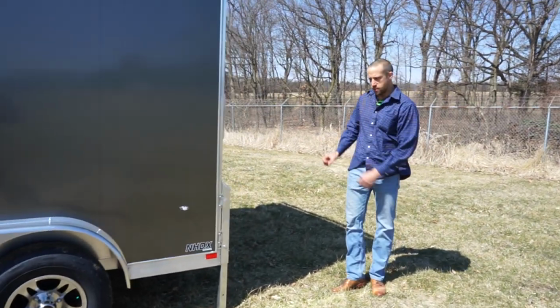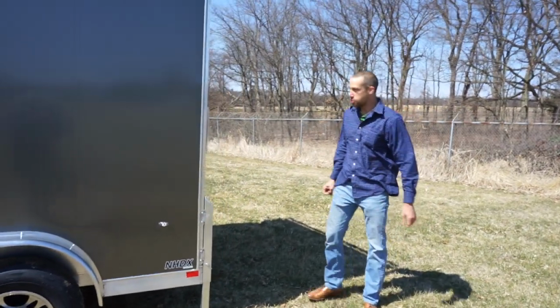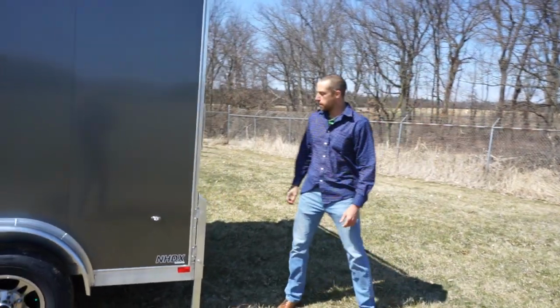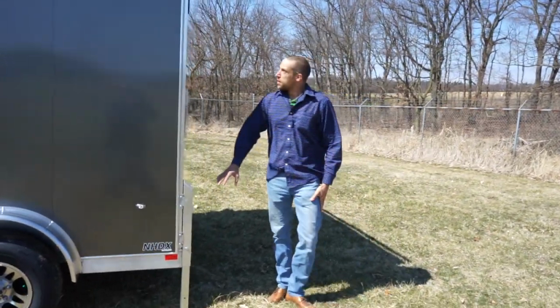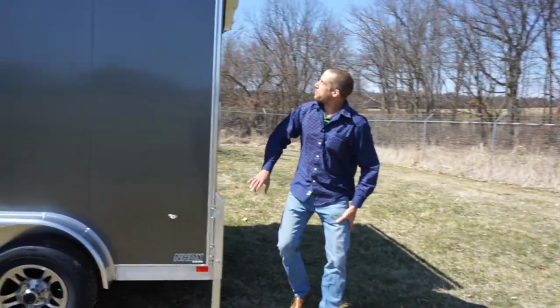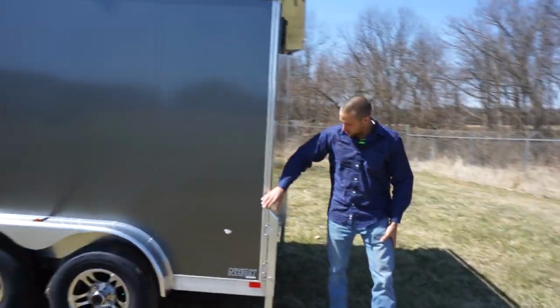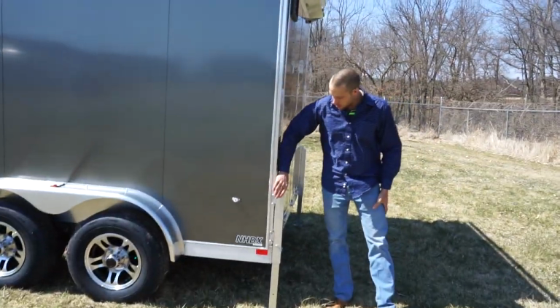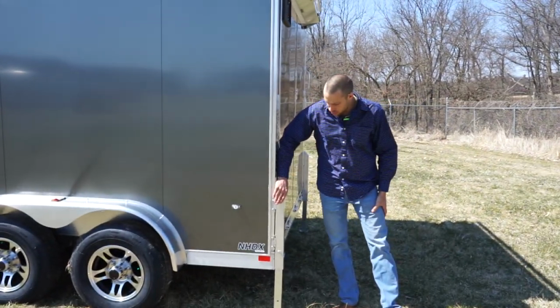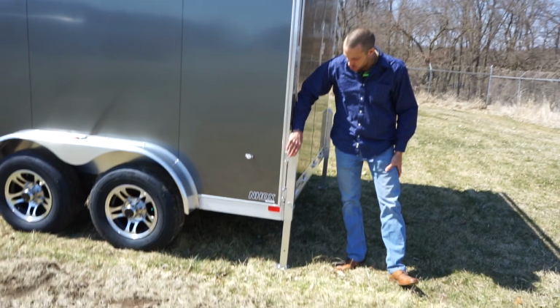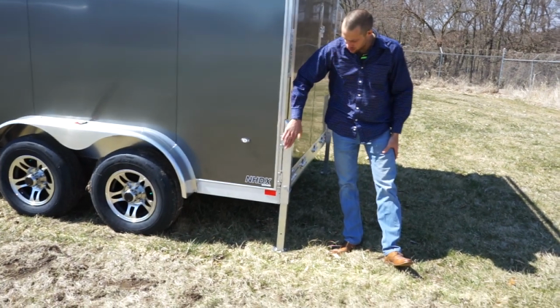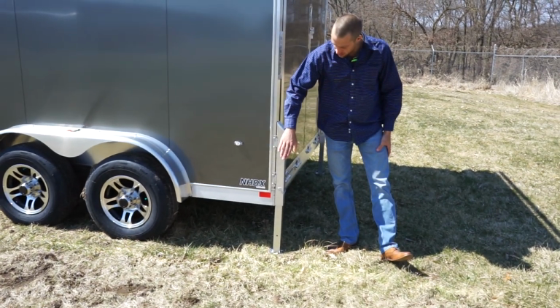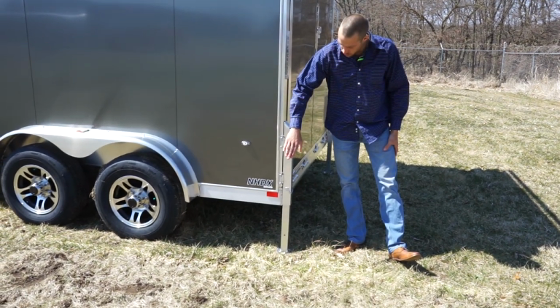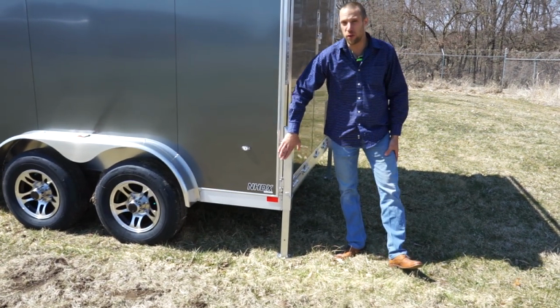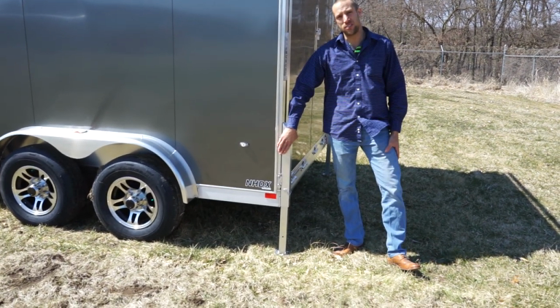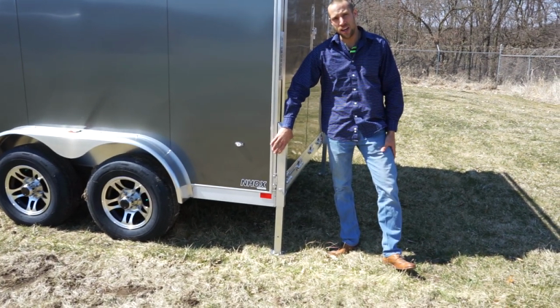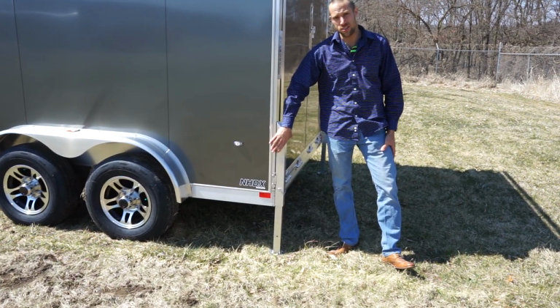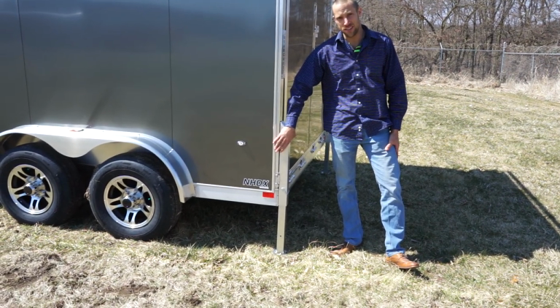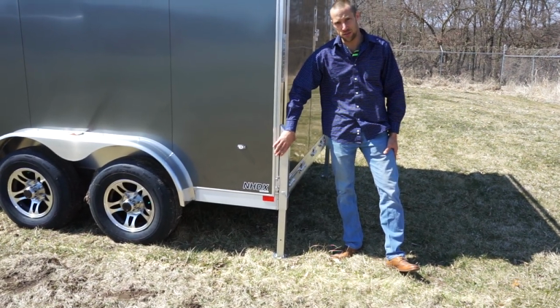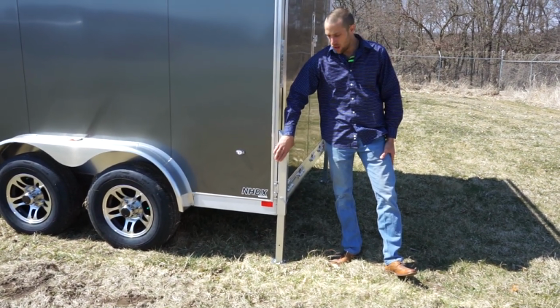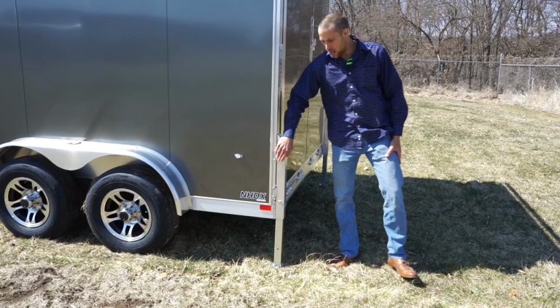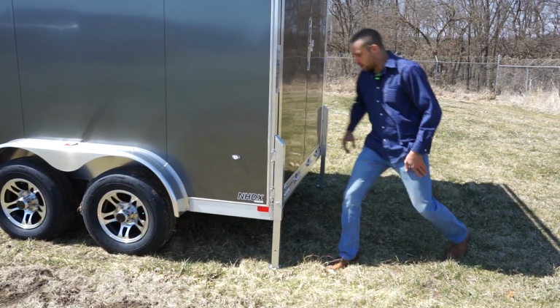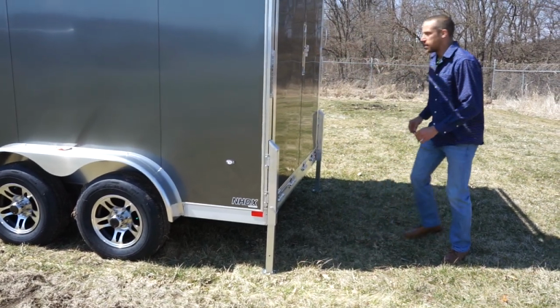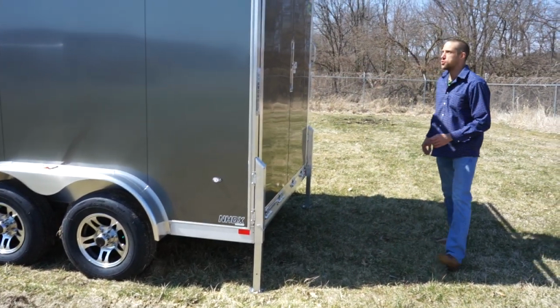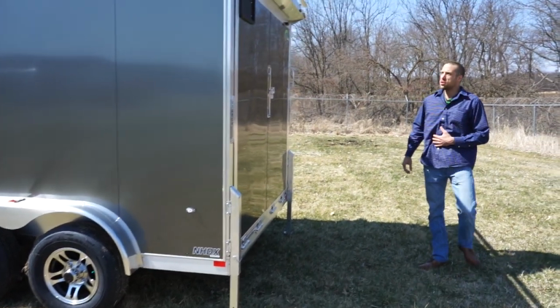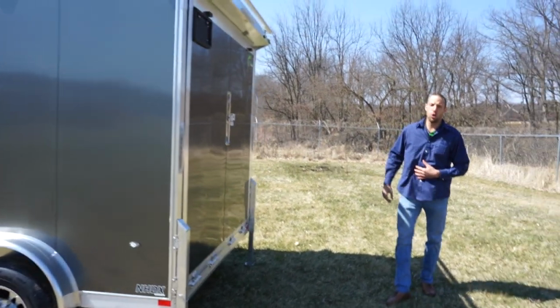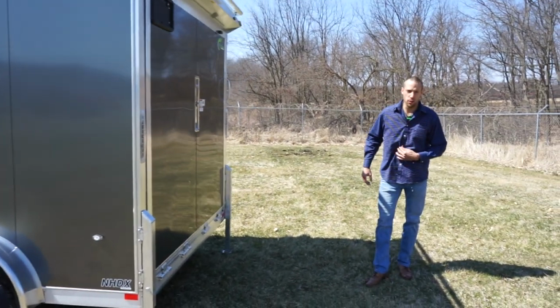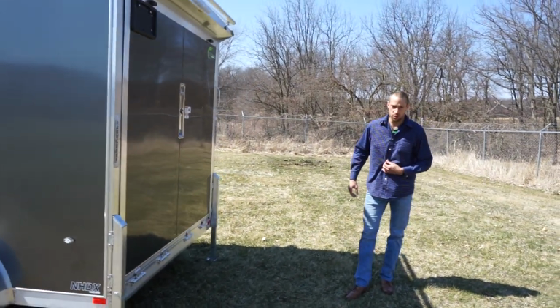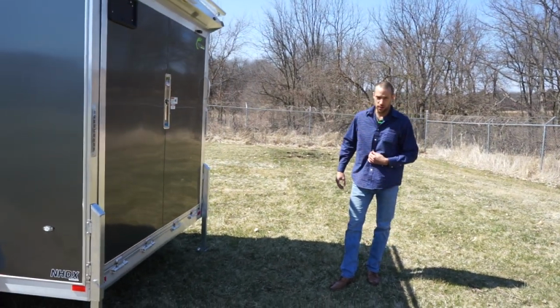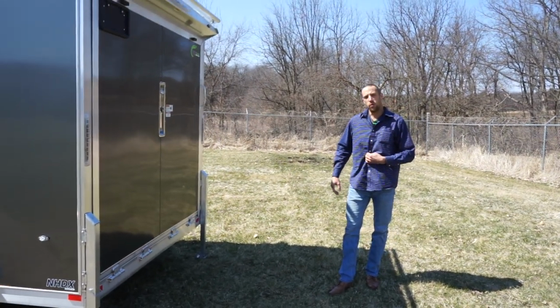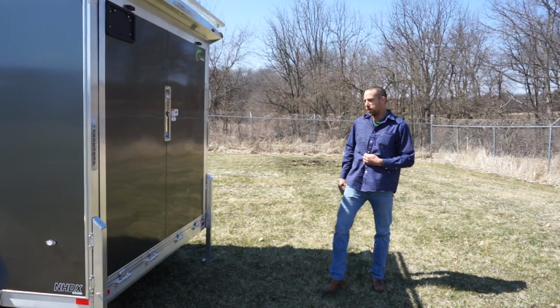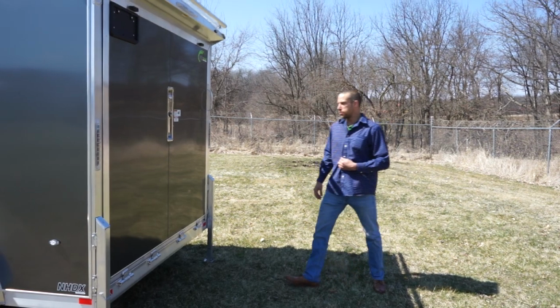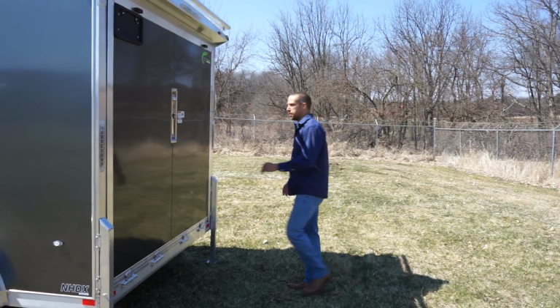You'll notice the skirting — that's what differentiates it from the seven-wides, because part of that fender is on the inside of the trailer. You have your signature NEO pro staff jacks. We were the first ones to innovate these jacks in the industry, and it allows you to load and unload the trailer without being hooked up to a vehicle.